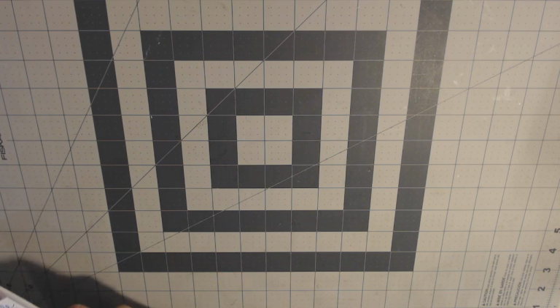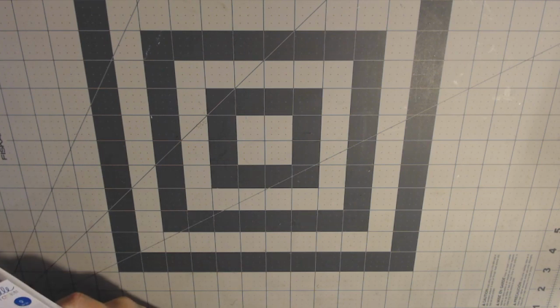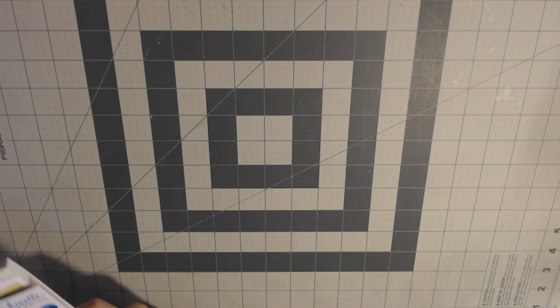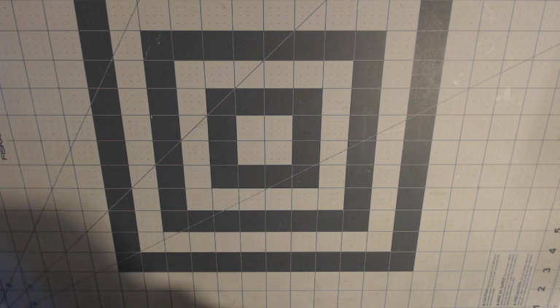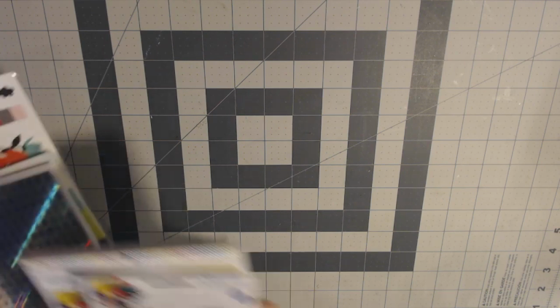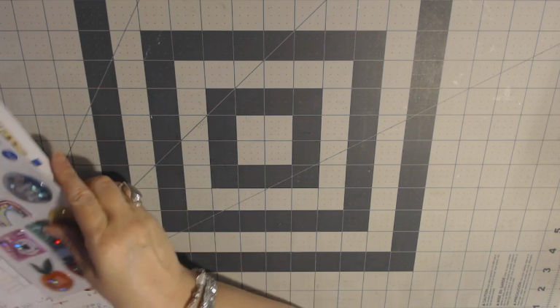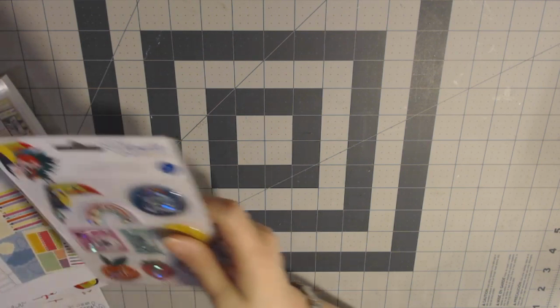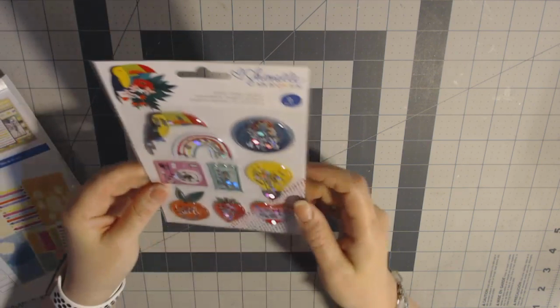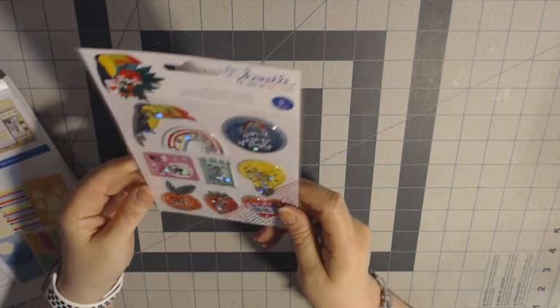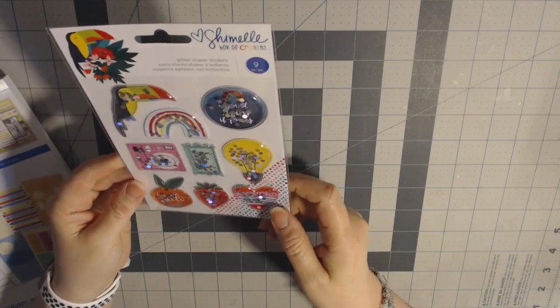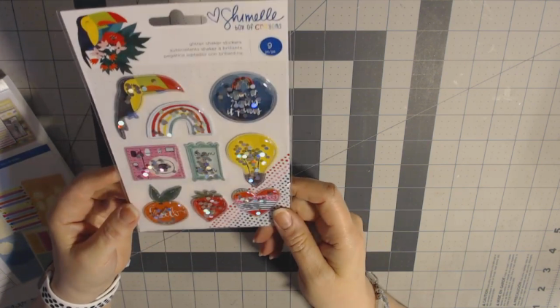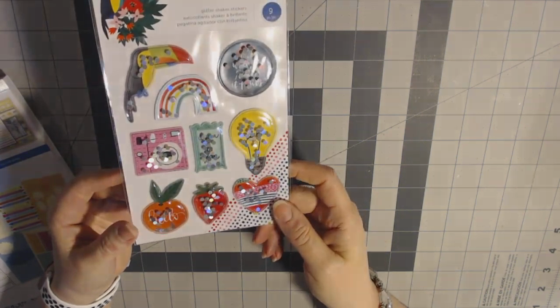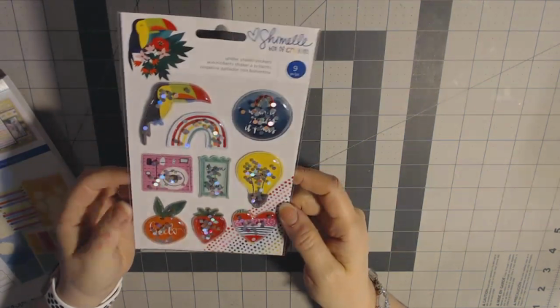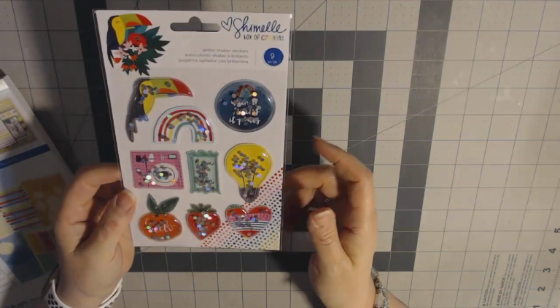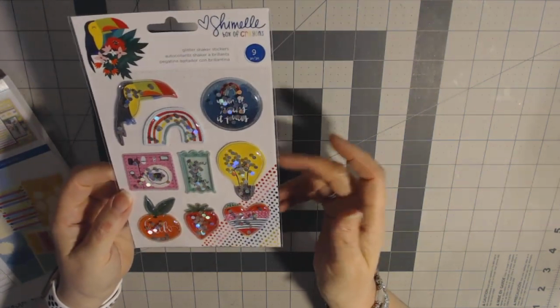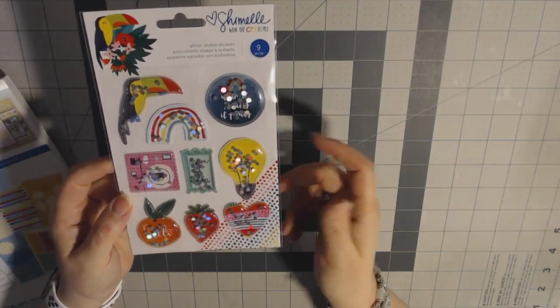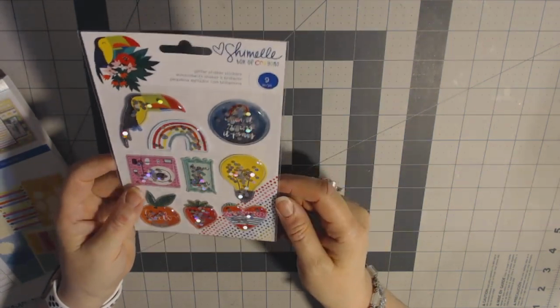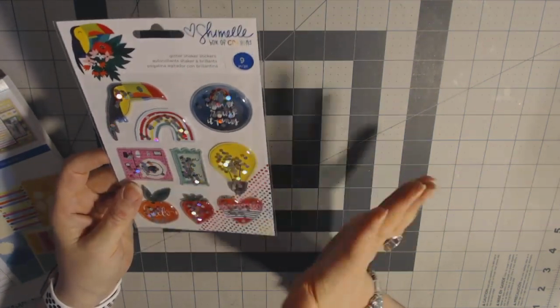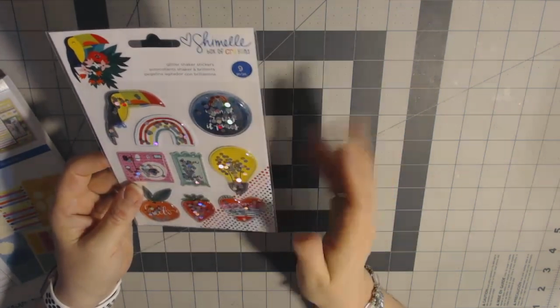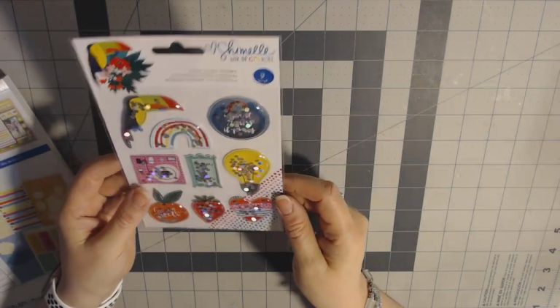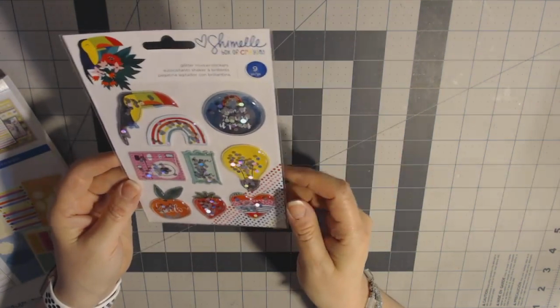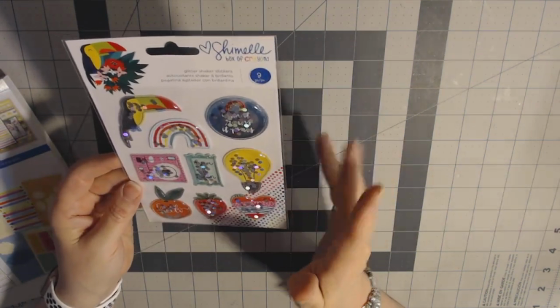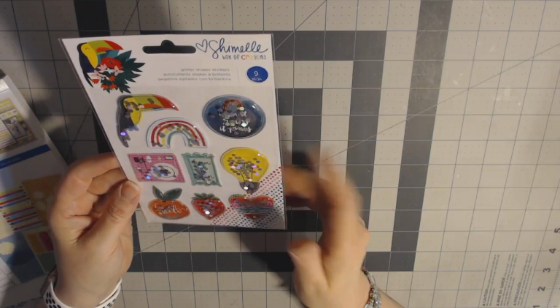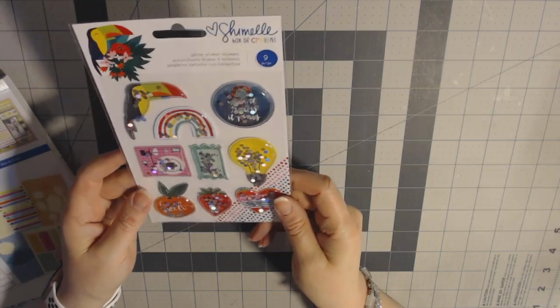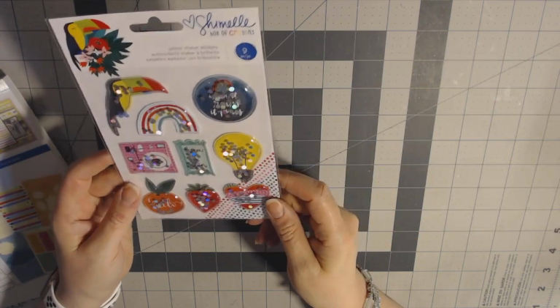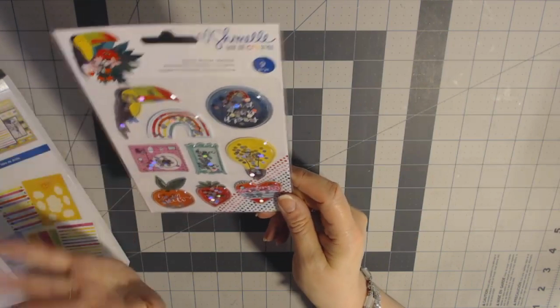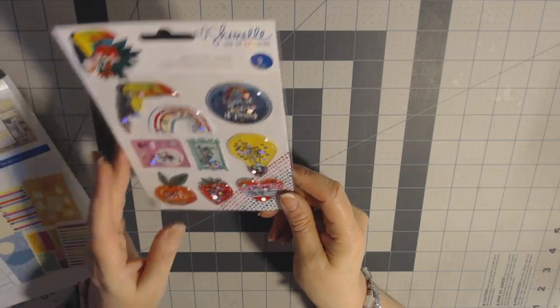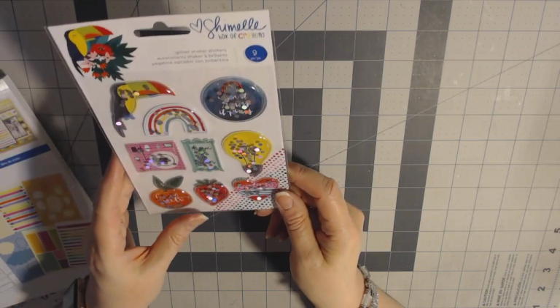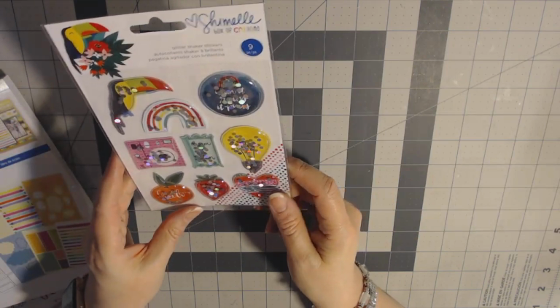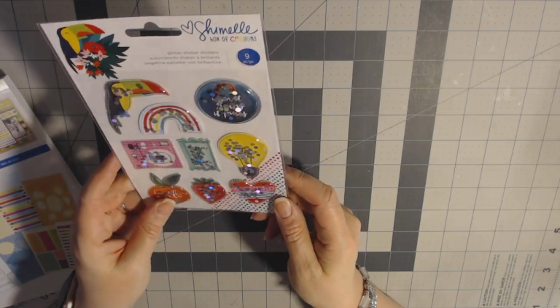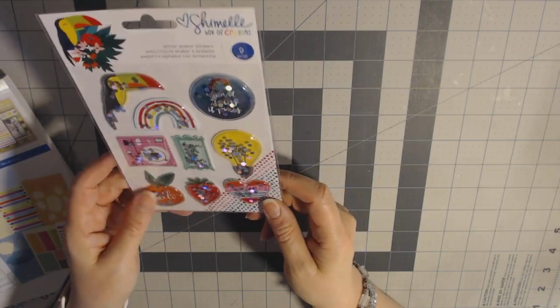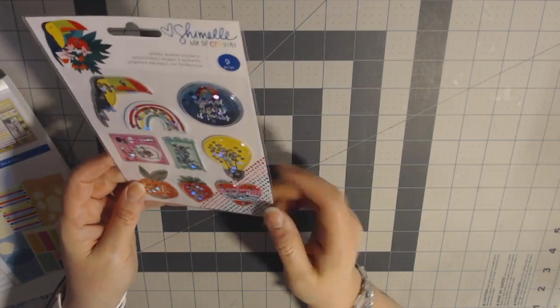I also got some other paper collections and random things. Next, the Chamel collection Box of Crayons. I got pretty much a full collection of this and it's real bright, vibrant, pretty, kind of cutesy stuff. It kind of reminds me of school, so it's perfect for me.